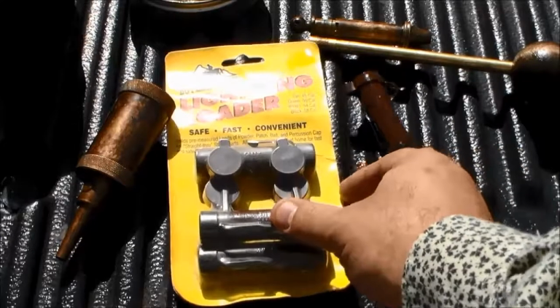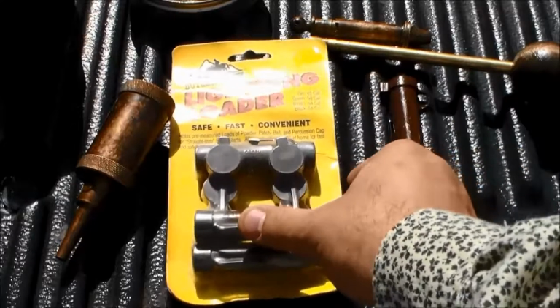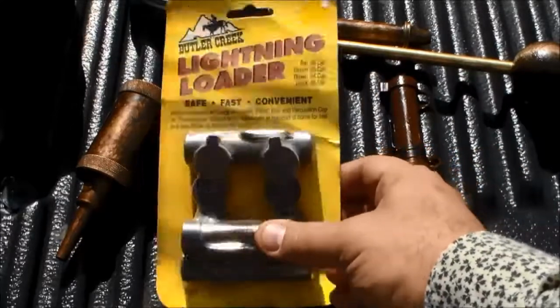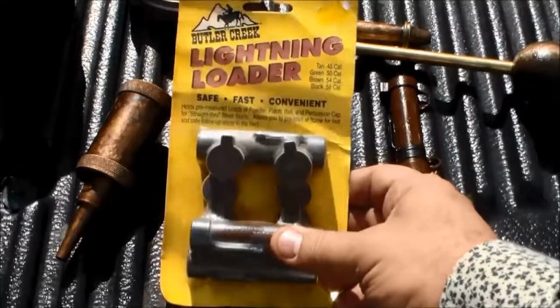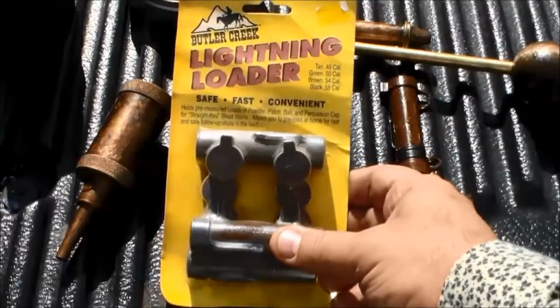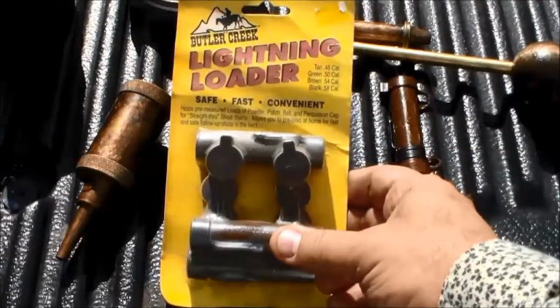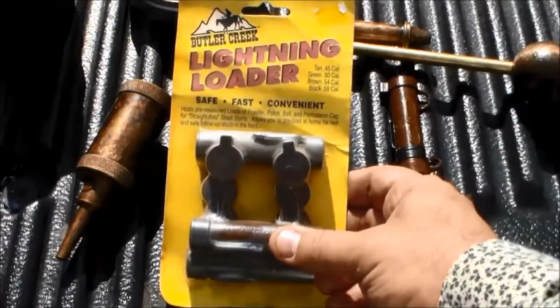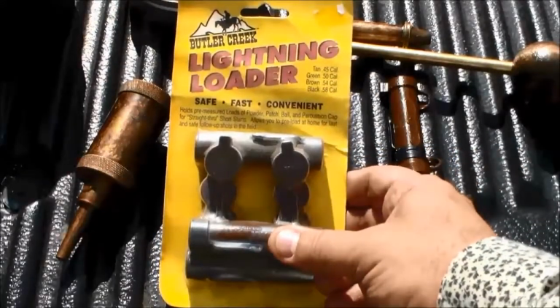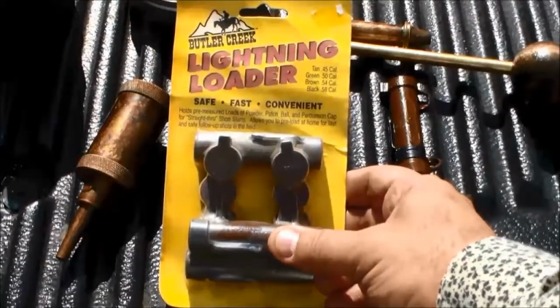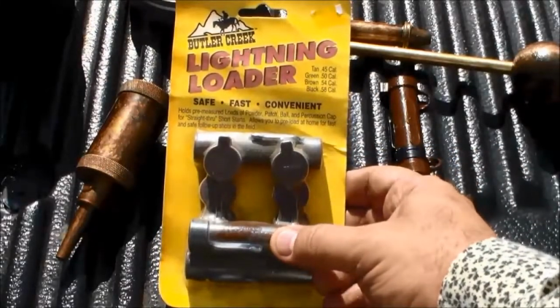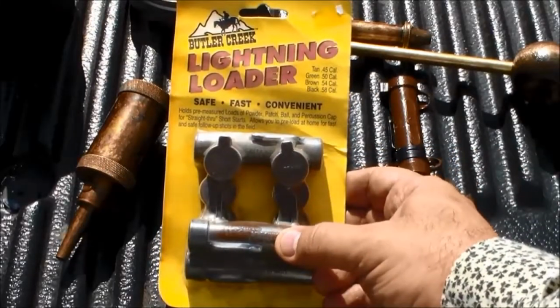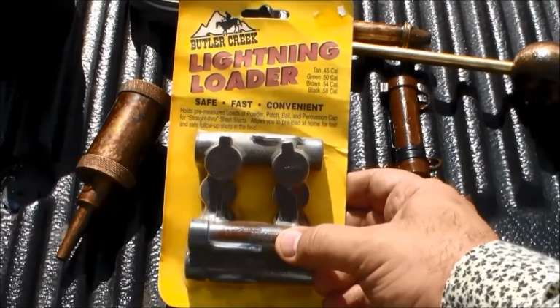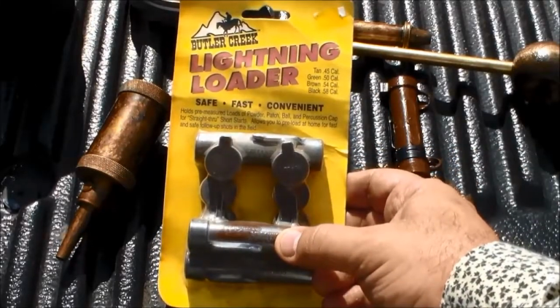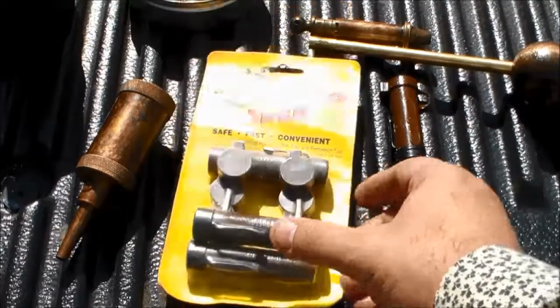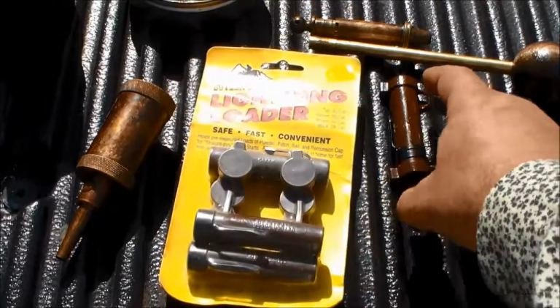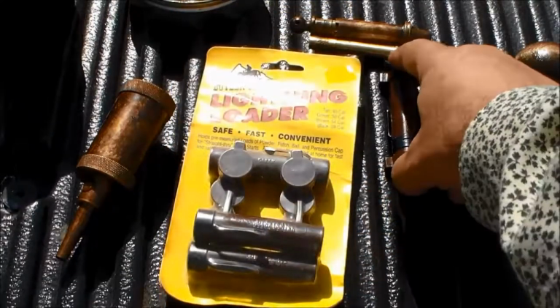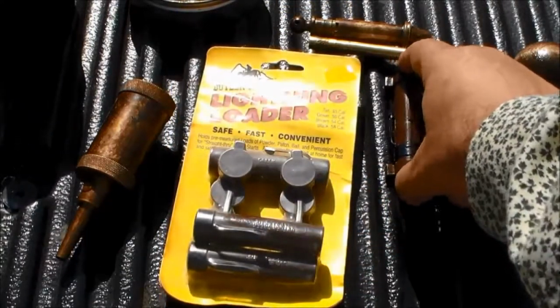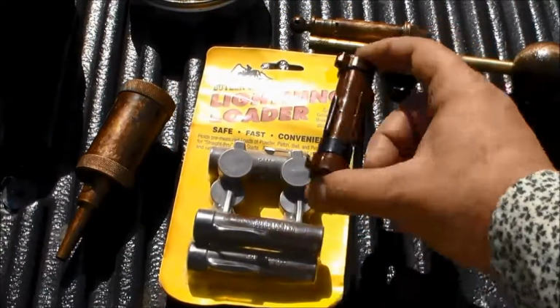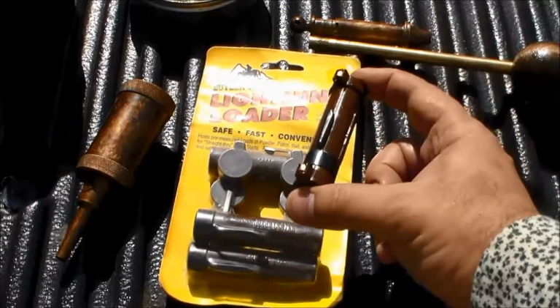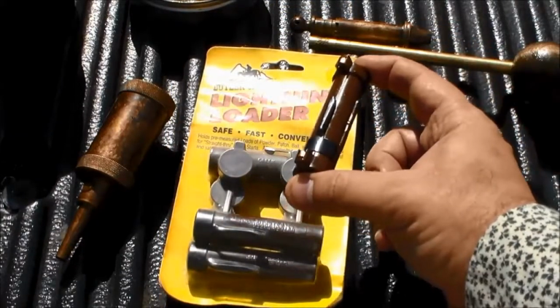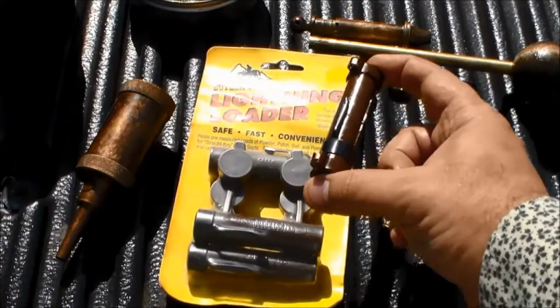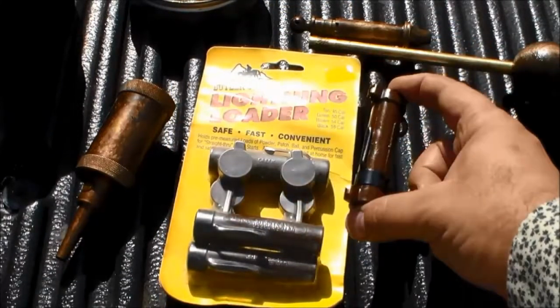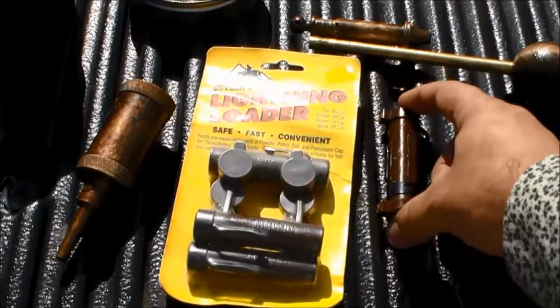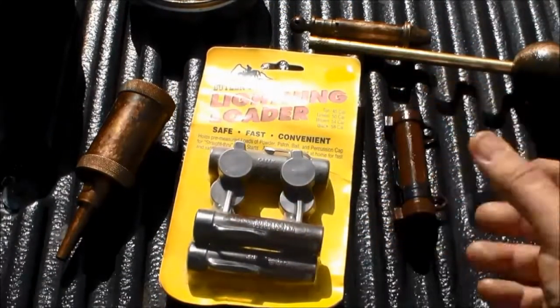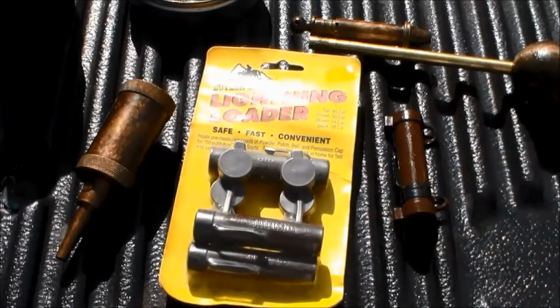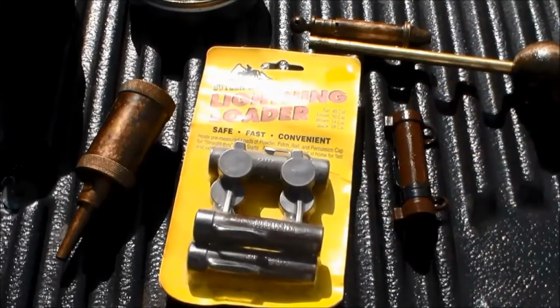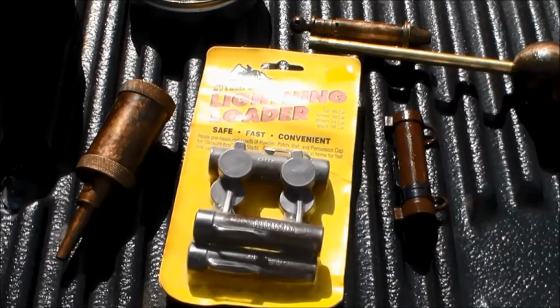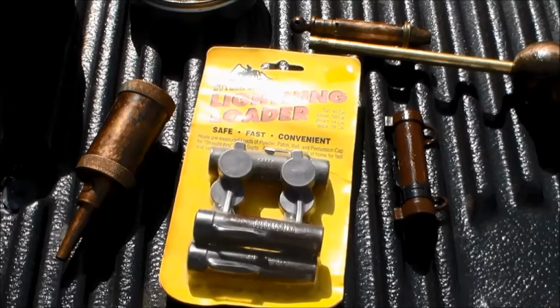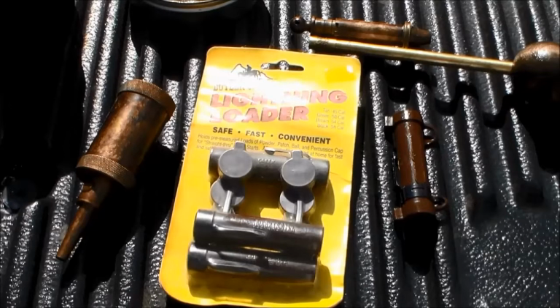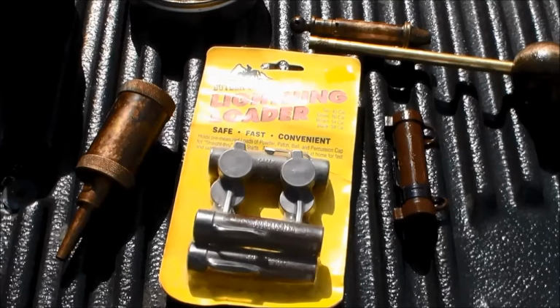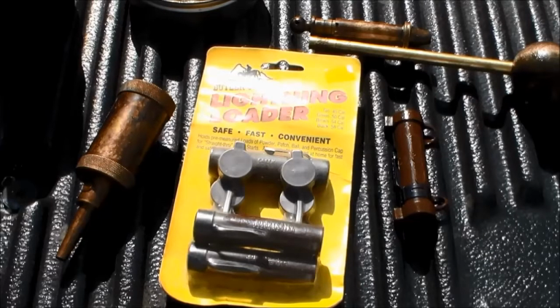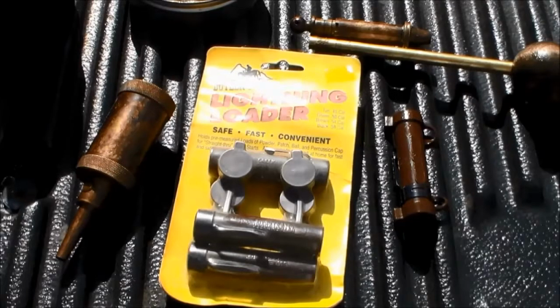Well, this is it right here. Lightning Loader by Butler Creek — you get three in a pack. And this is what it looks like outside the pack. Hopefully that answers and demystifies some of your questions.